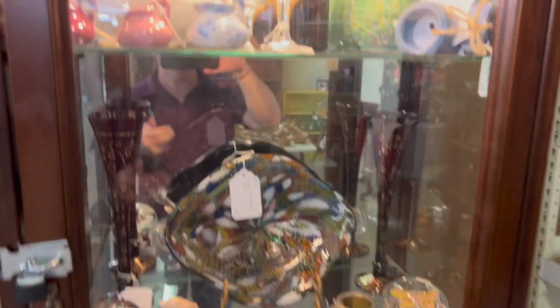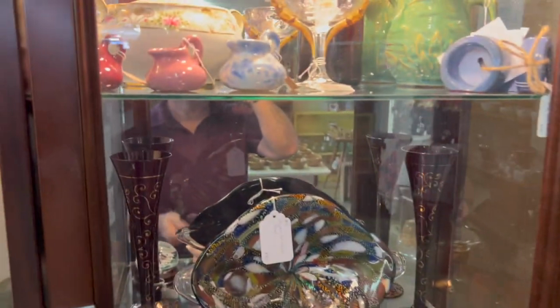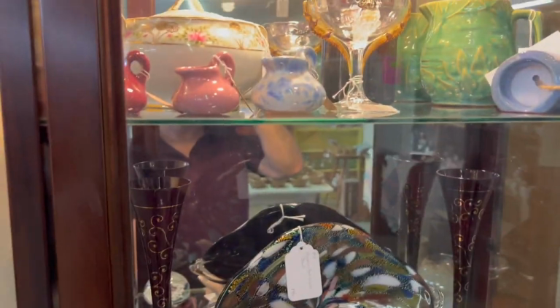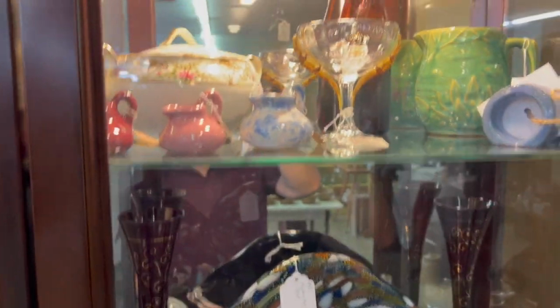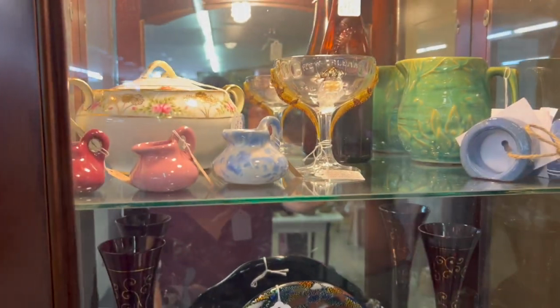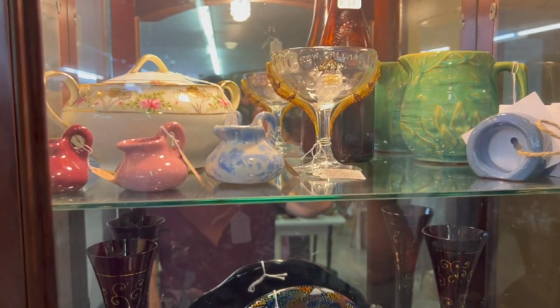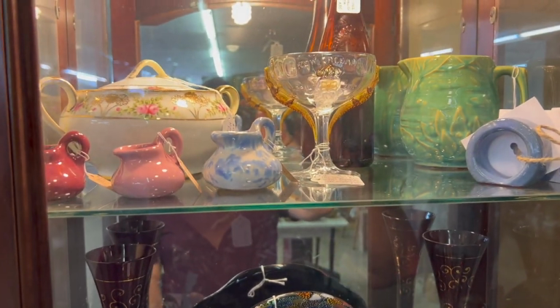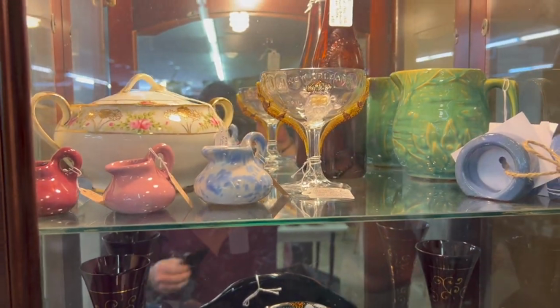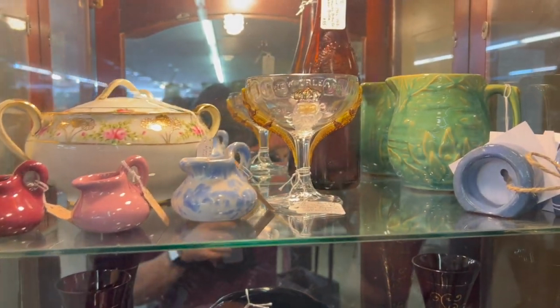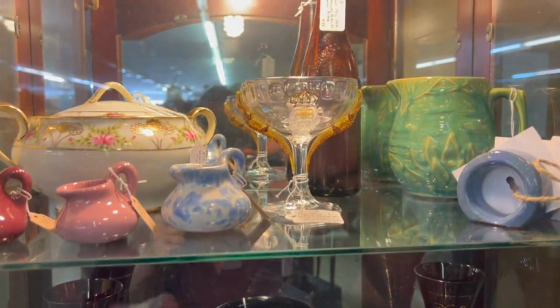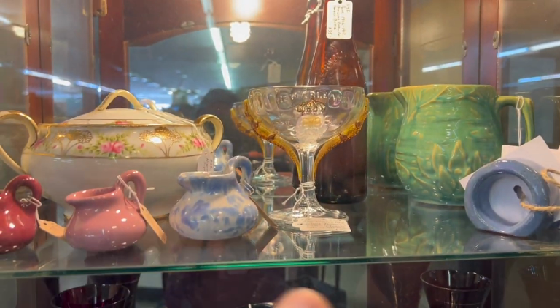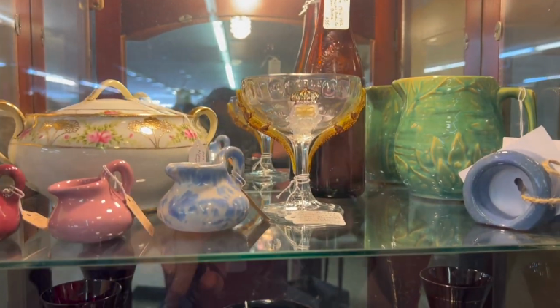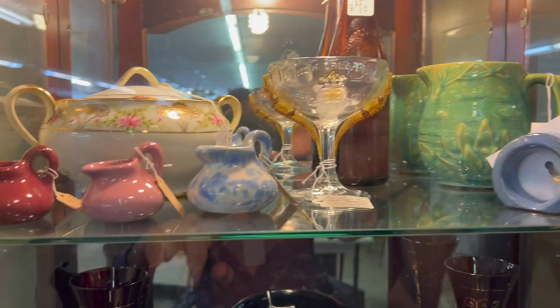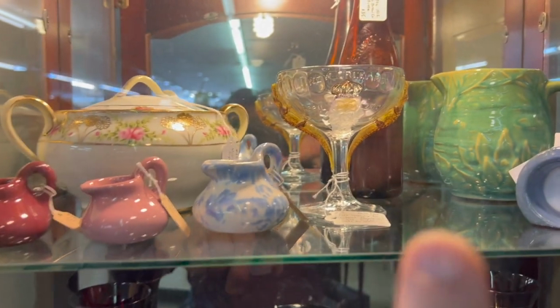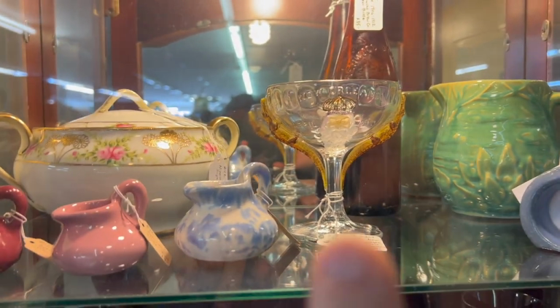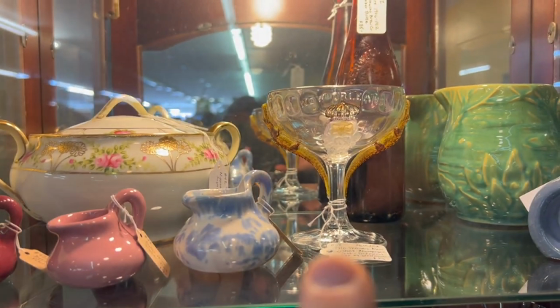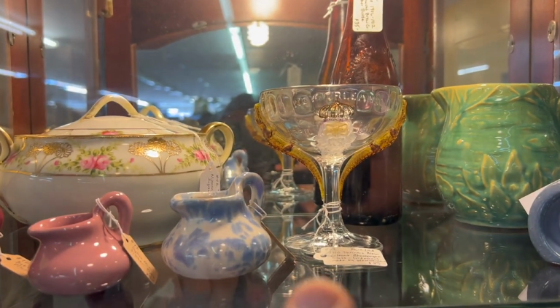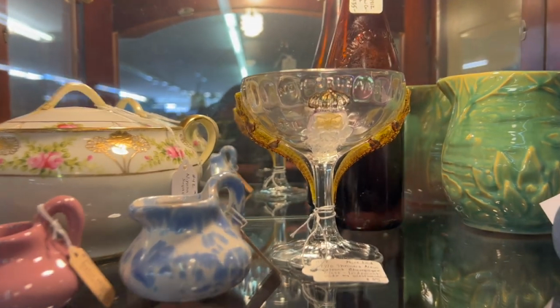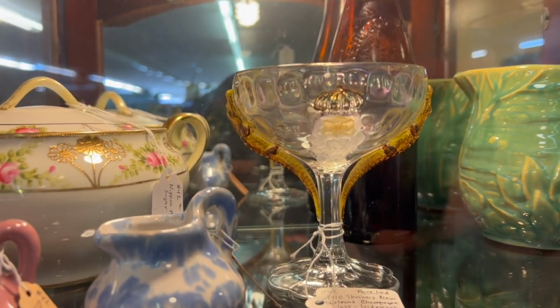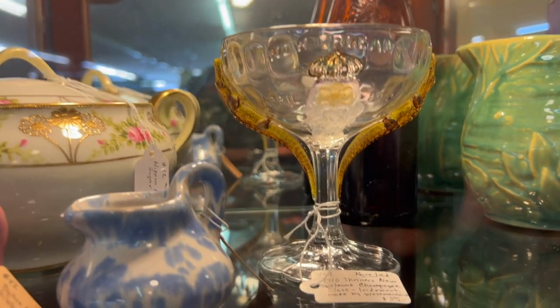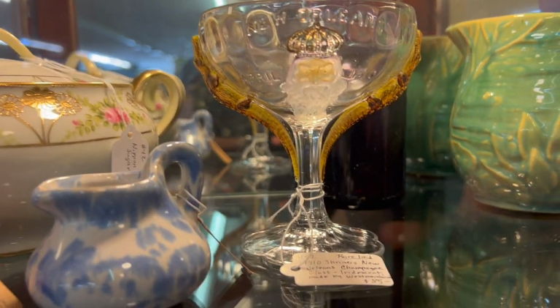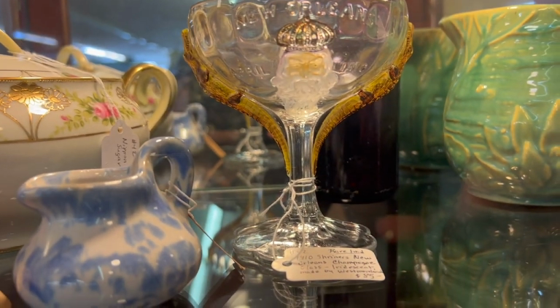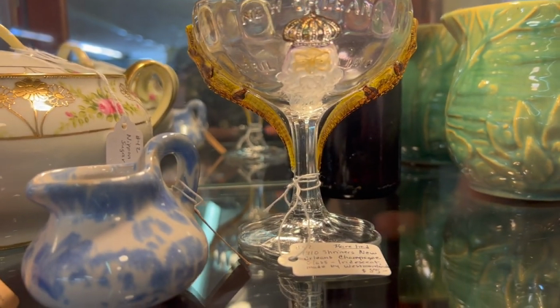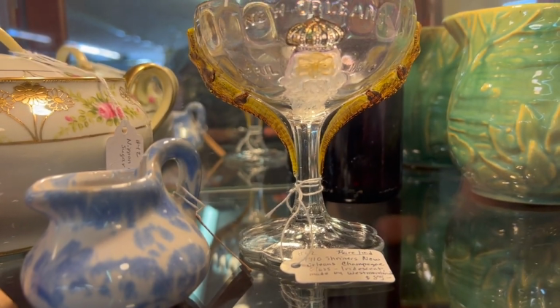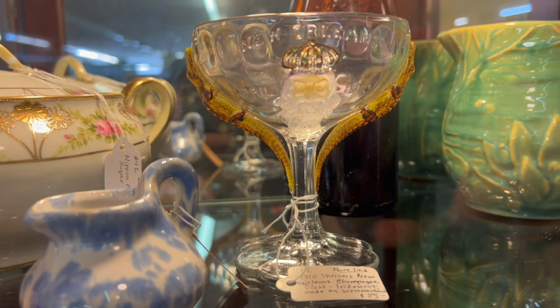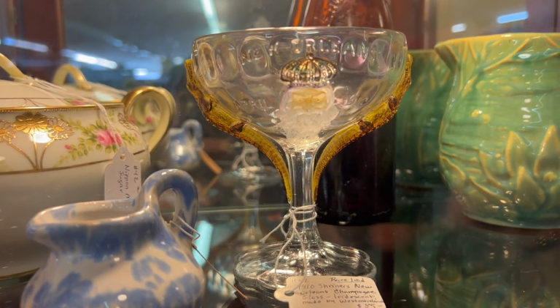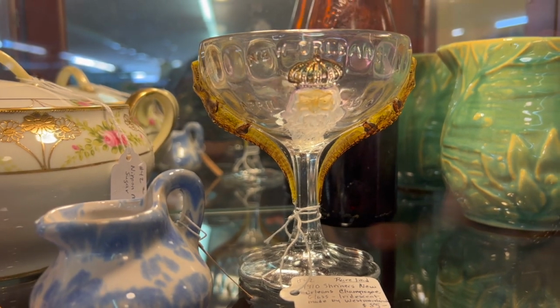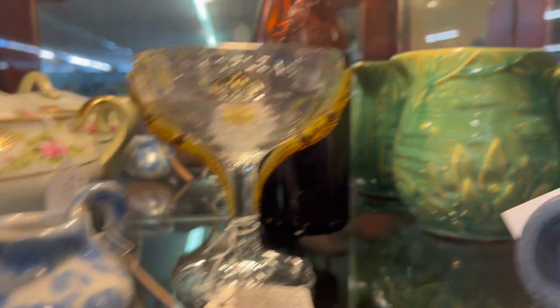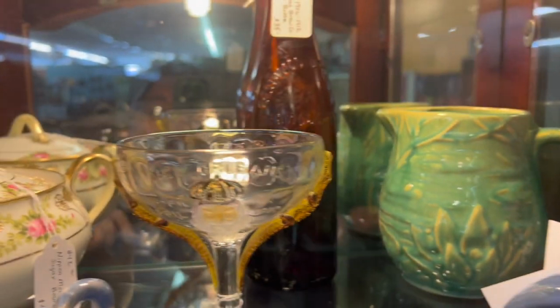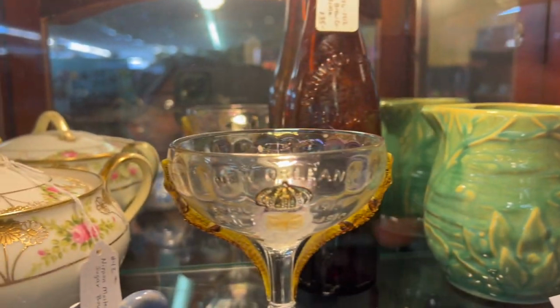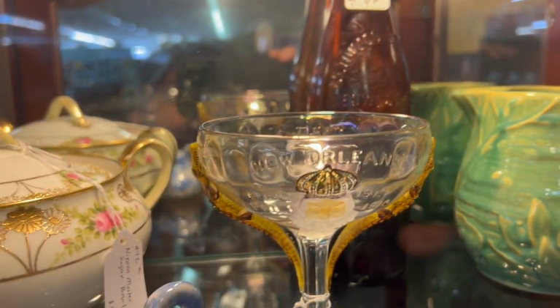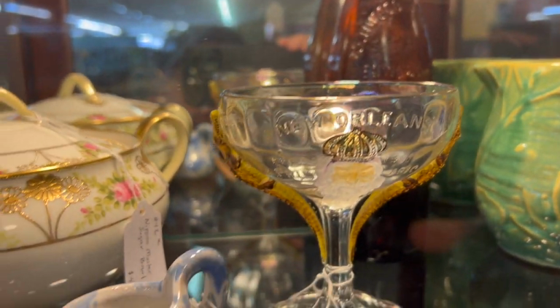I have not taken you over to the showcase very often, but here are the items that are in the showcase. There is a very neat Shriners piece there in the middle — it's kind of a rare cup that you don't see too often. I've got it listed at $85, and it's from 1910.